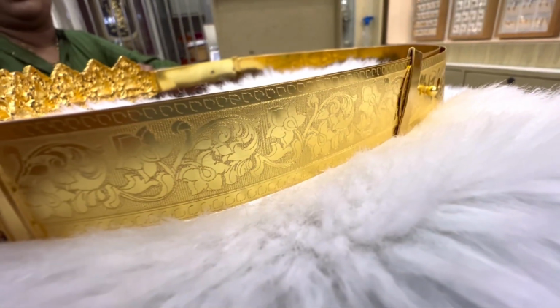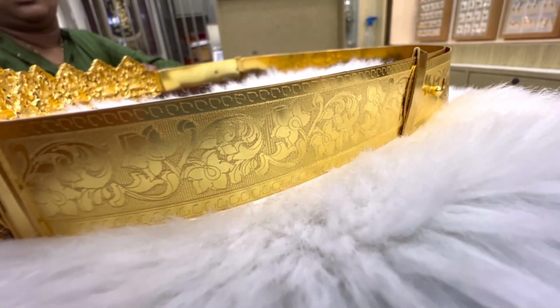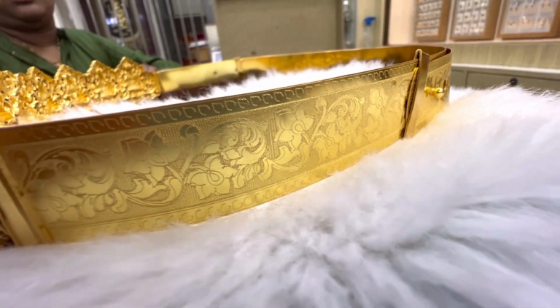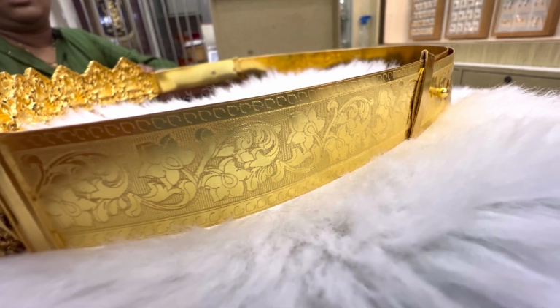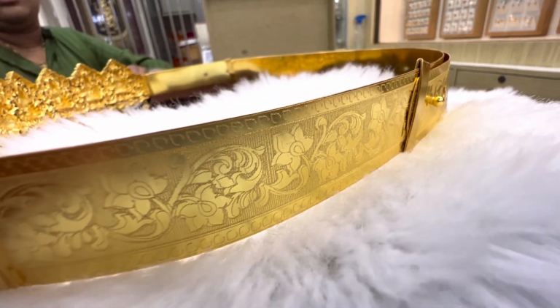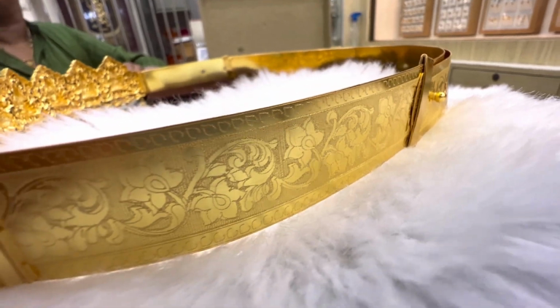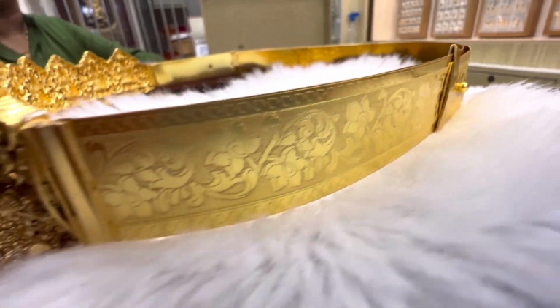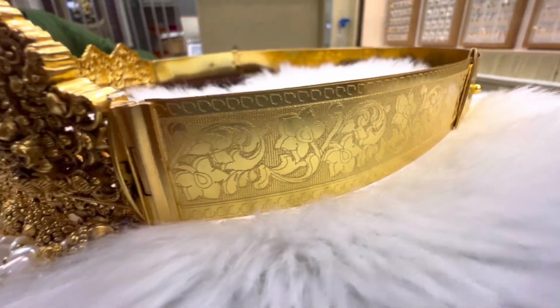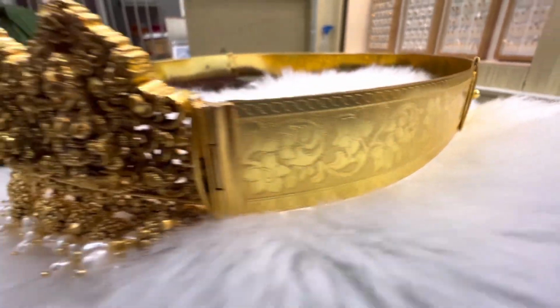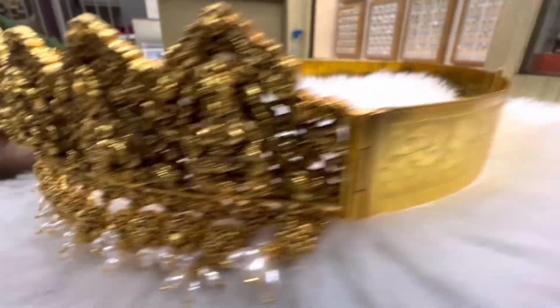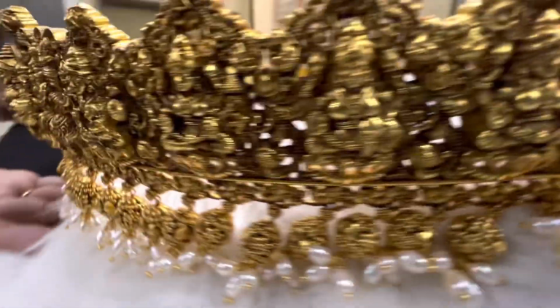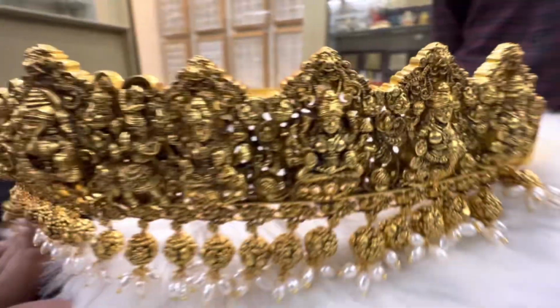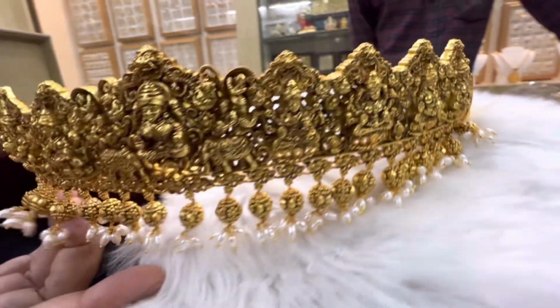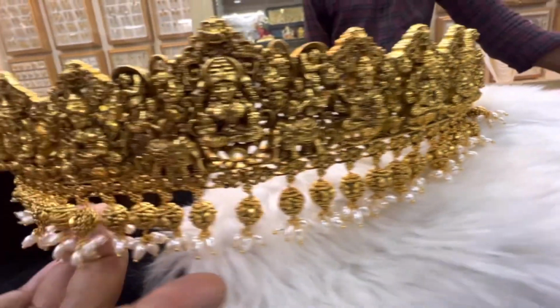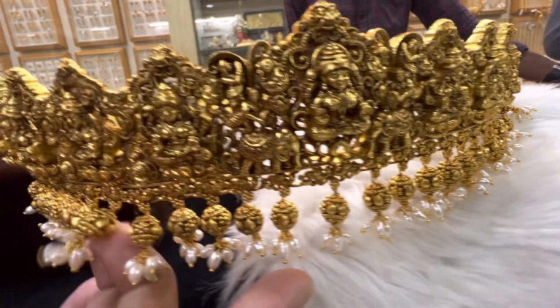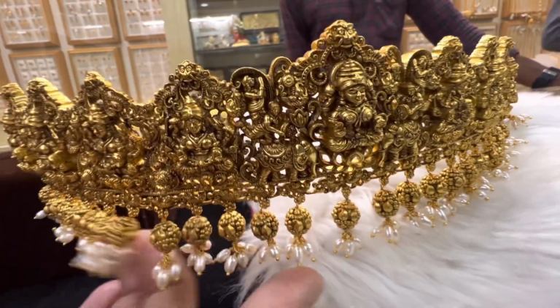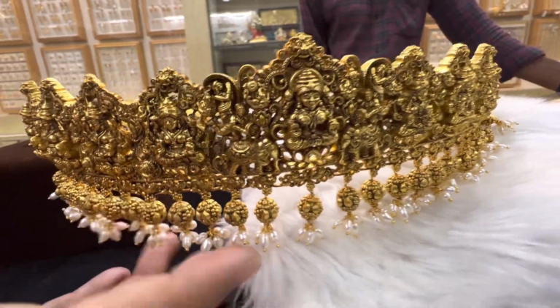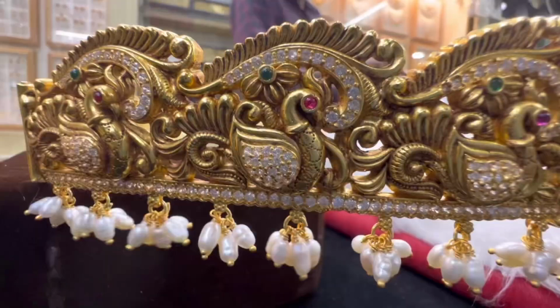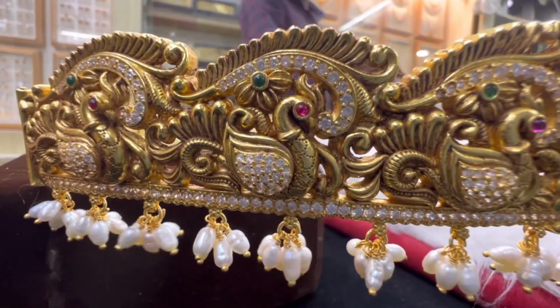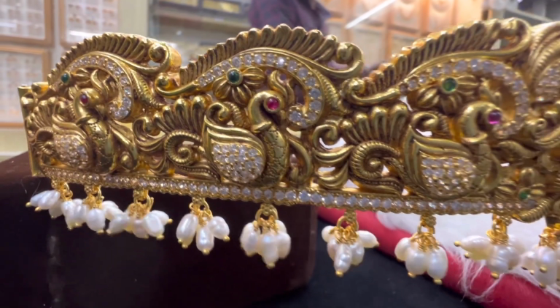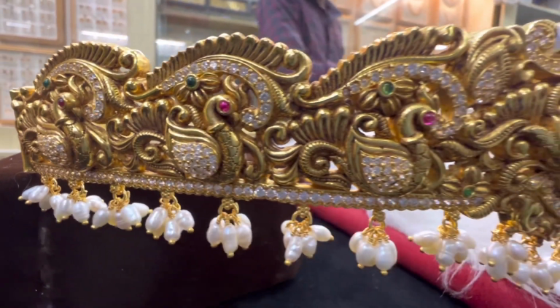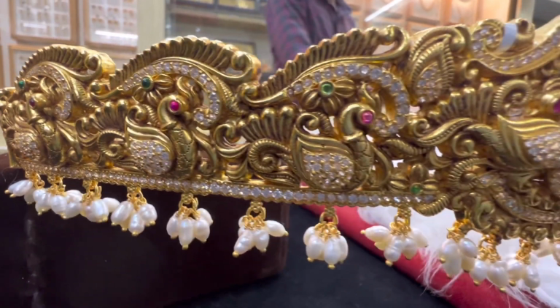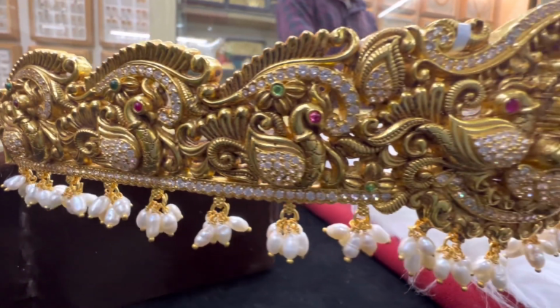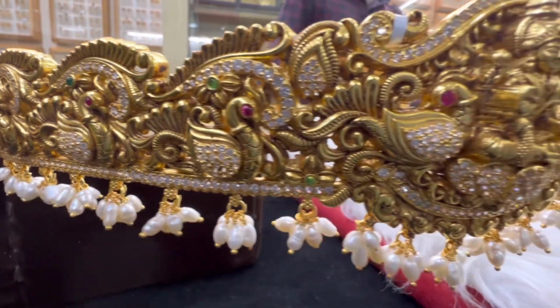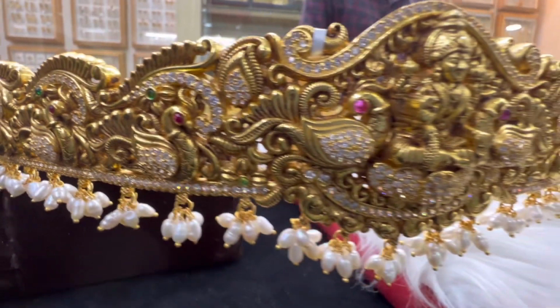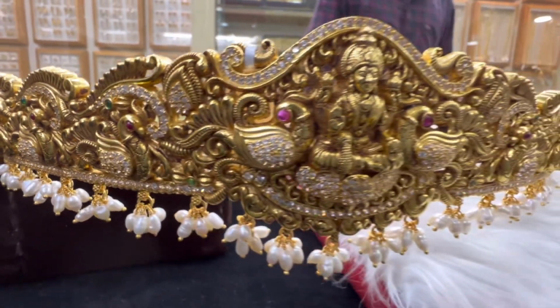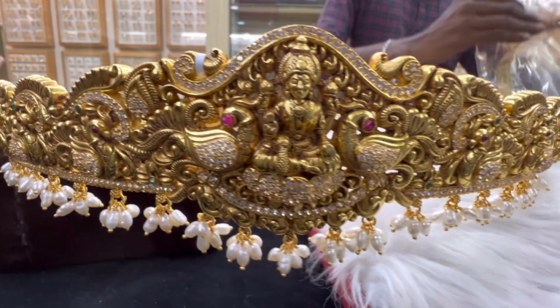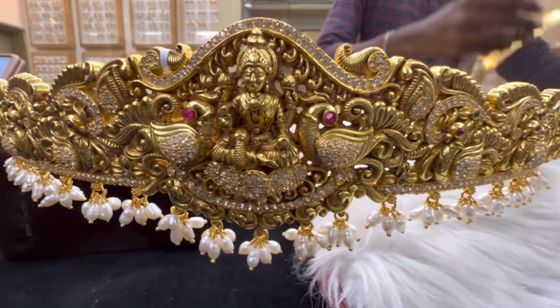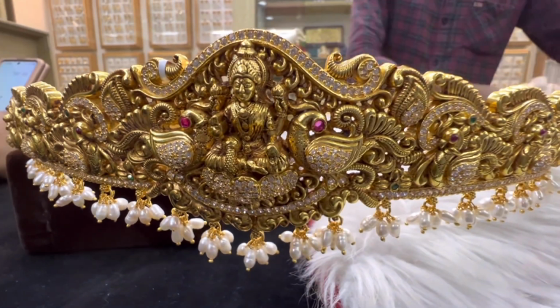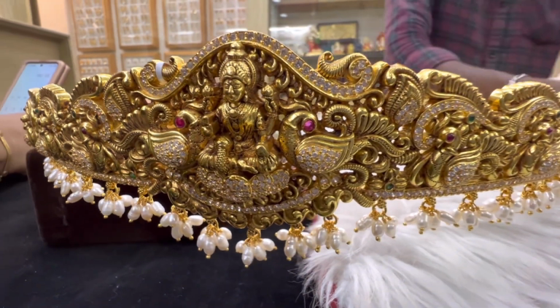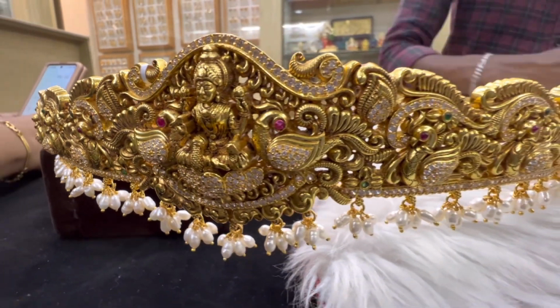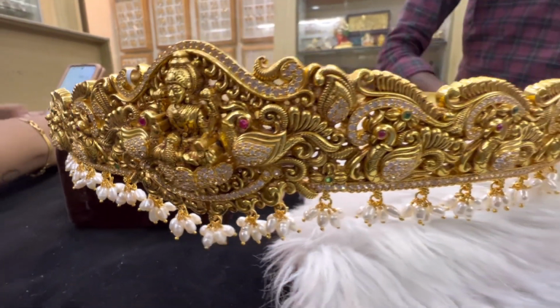The first one is a gold plate. This is a gold plate in silver, as it is gold. You can also use the stone with it.